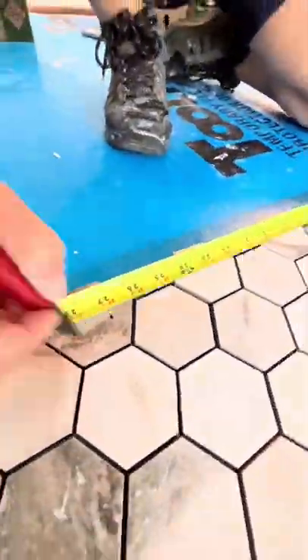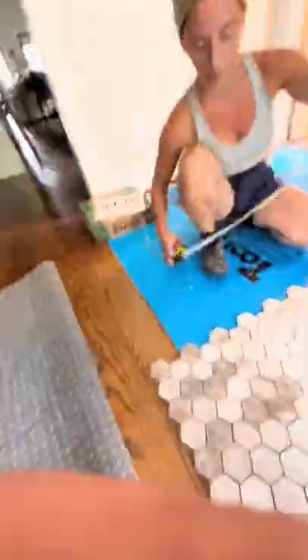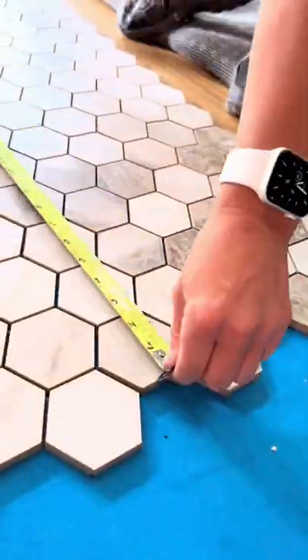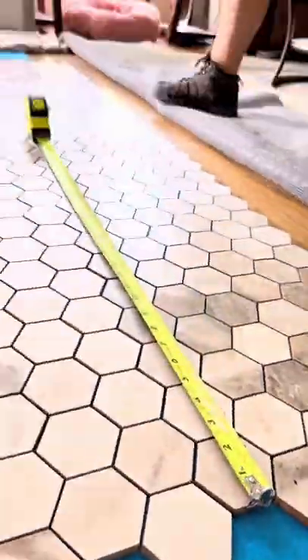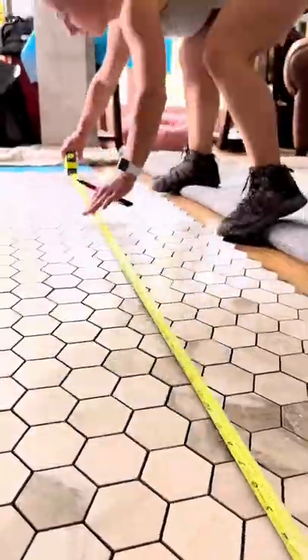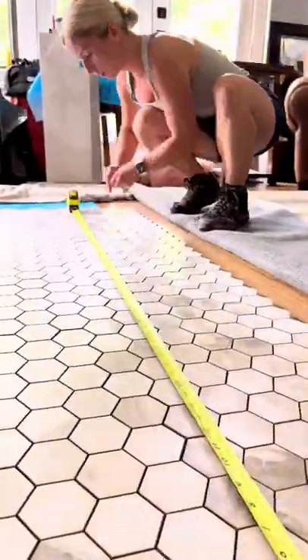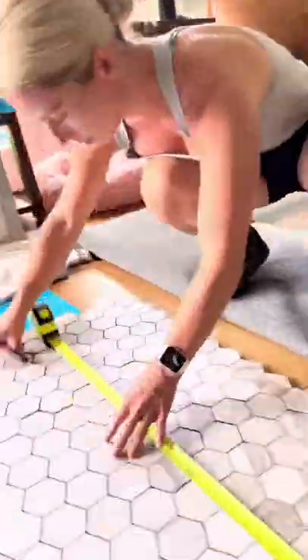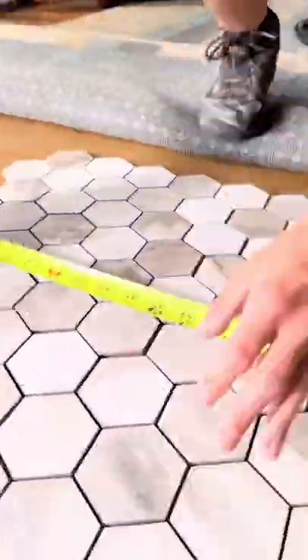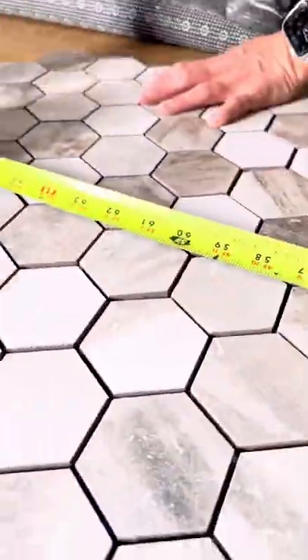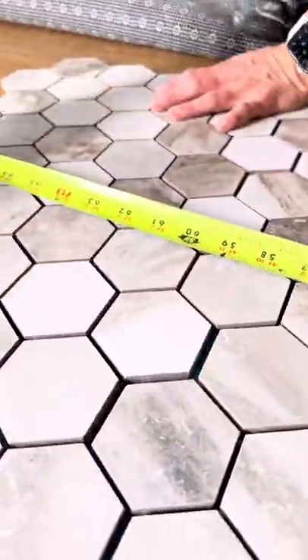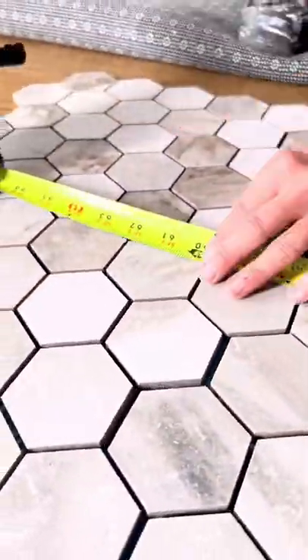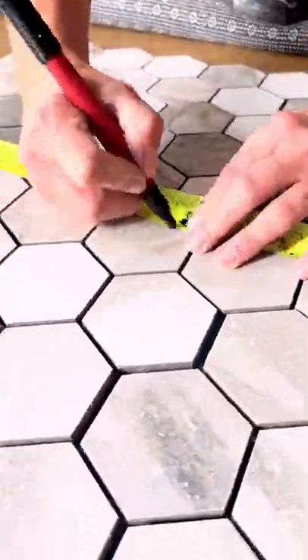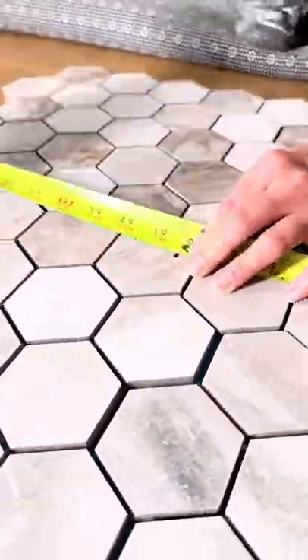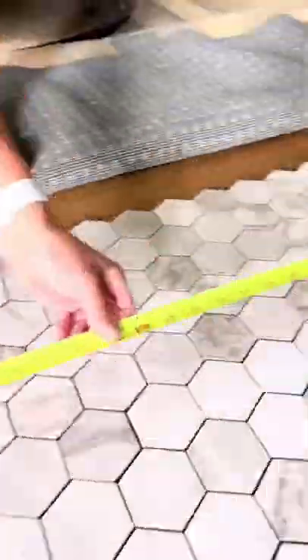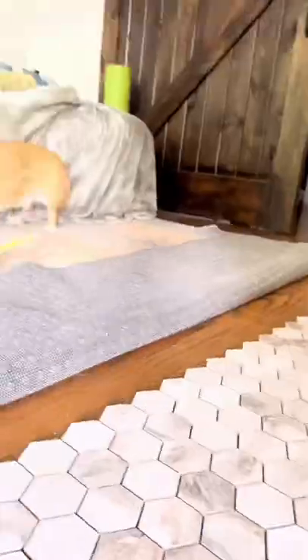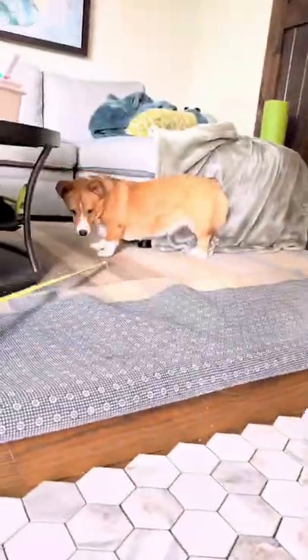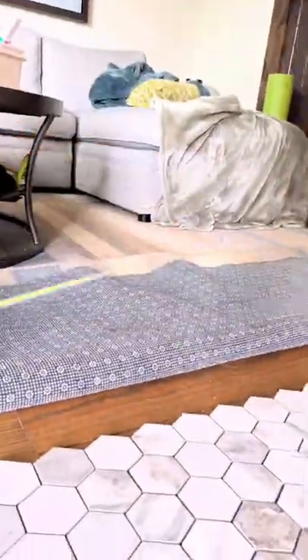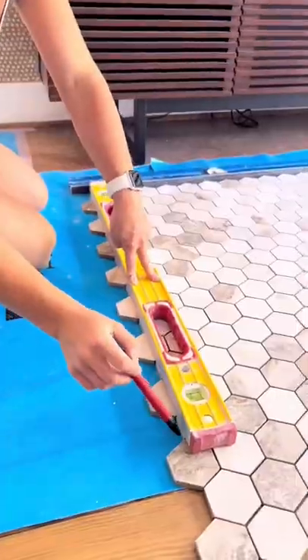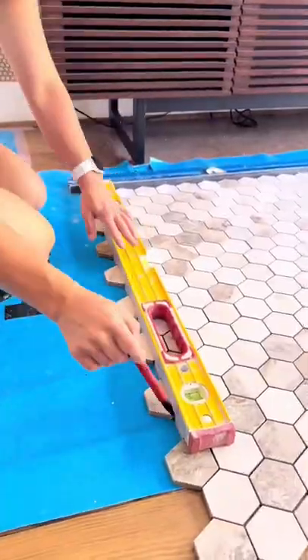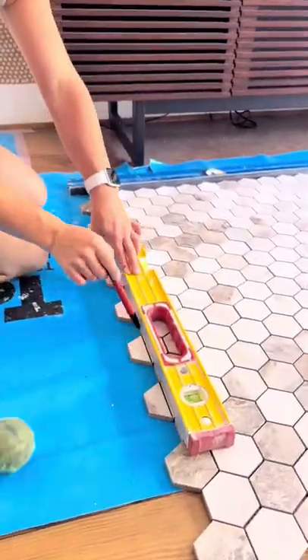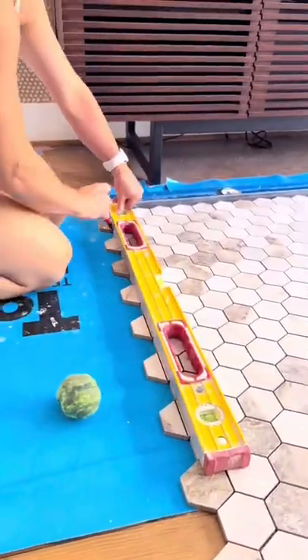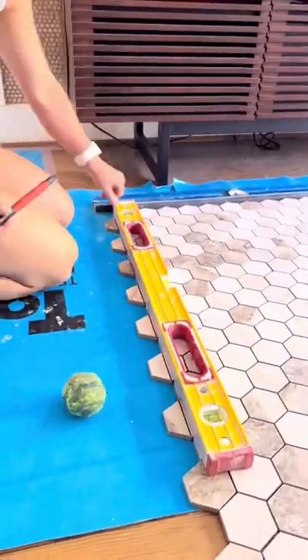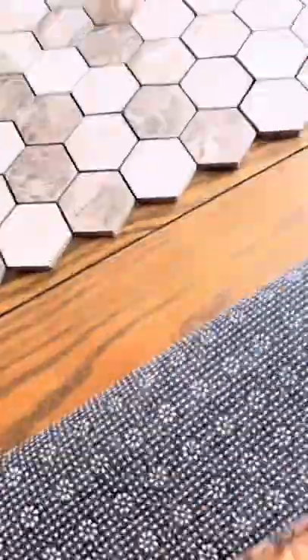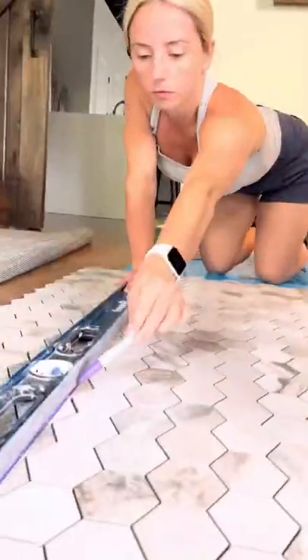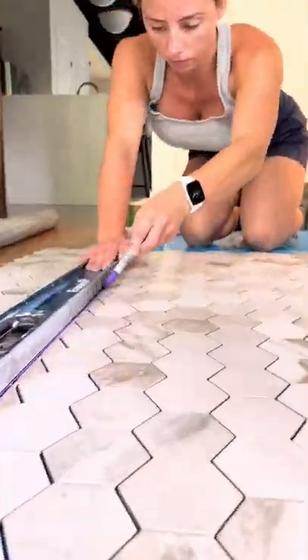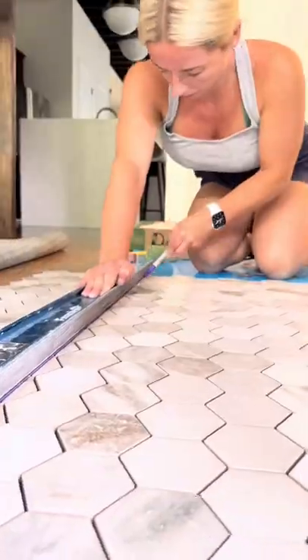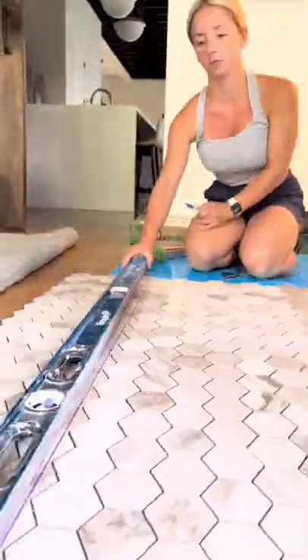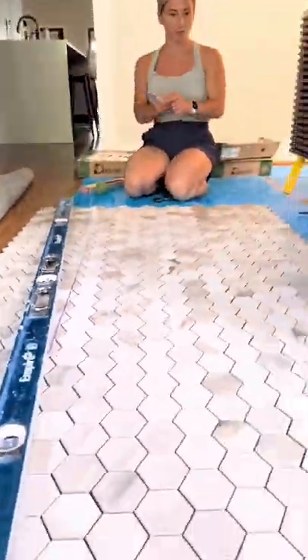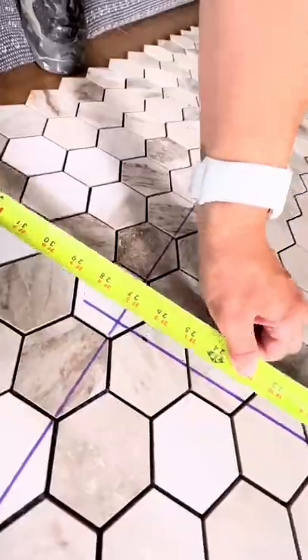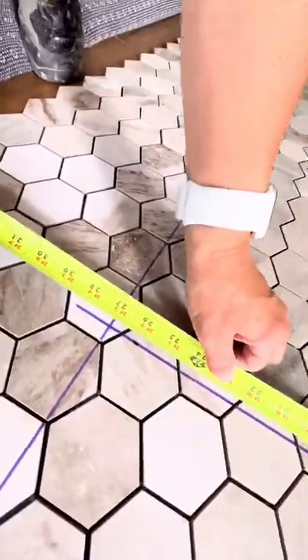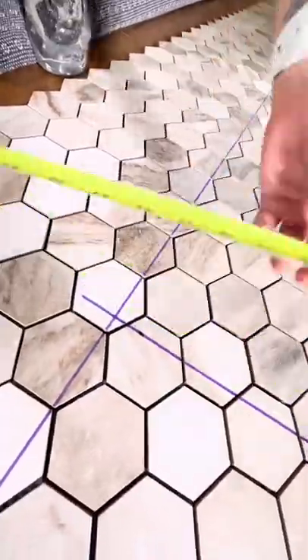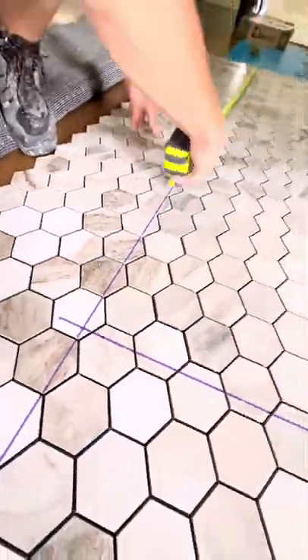You then grab your tape measure again and mark out all four corners. With a little help from the site supervisor, the next thing you can do is grab your straight edge and connect all of the dots. This will give you a nice straight line for those perimeter cuts.